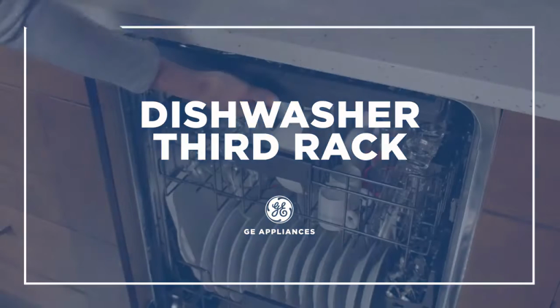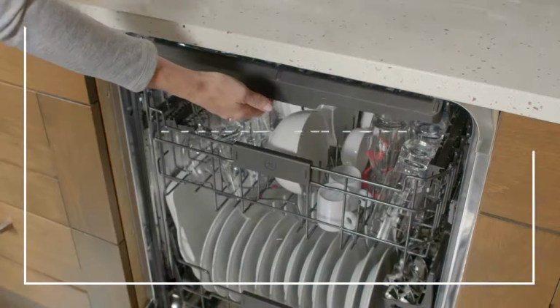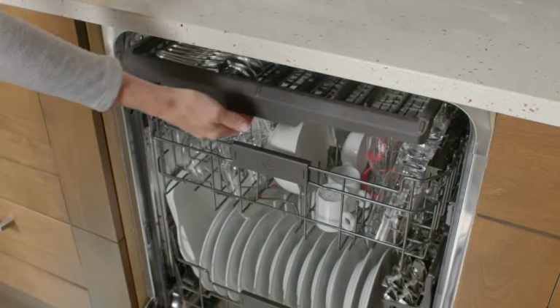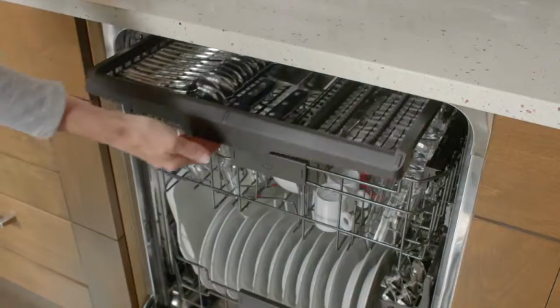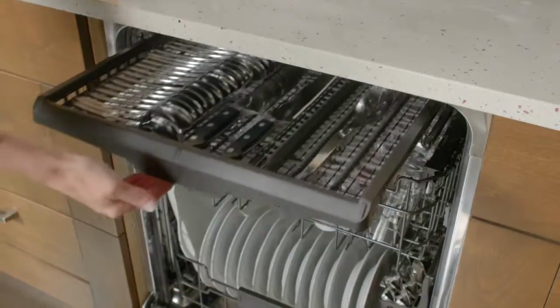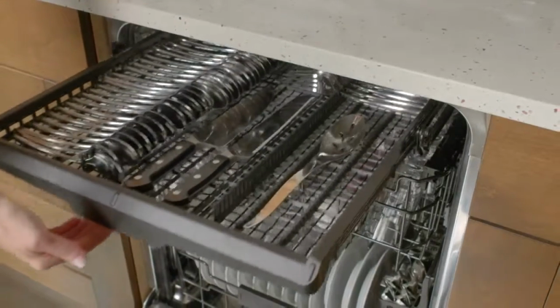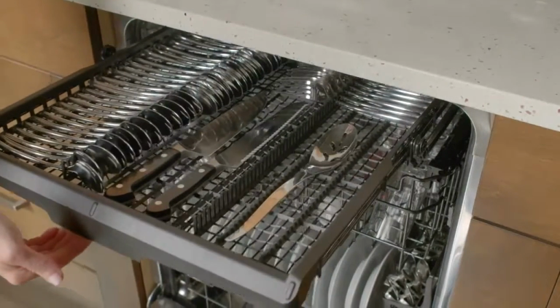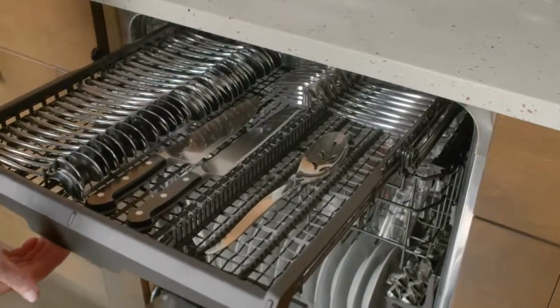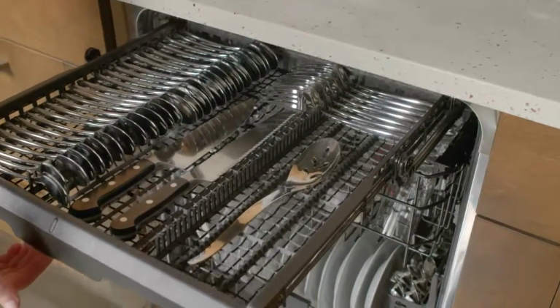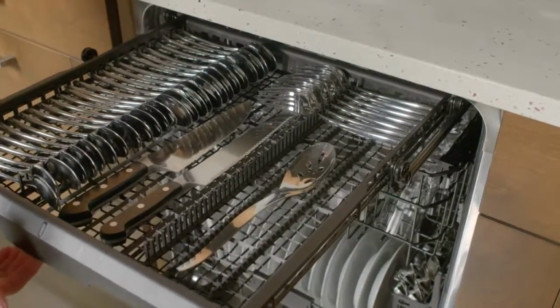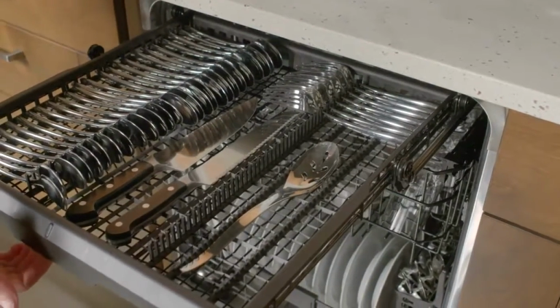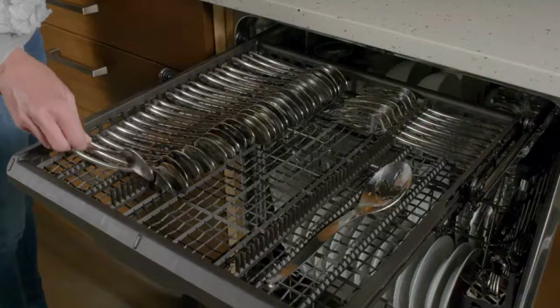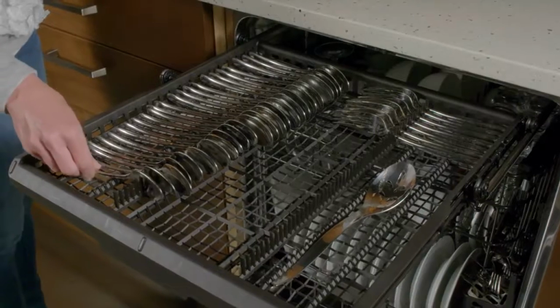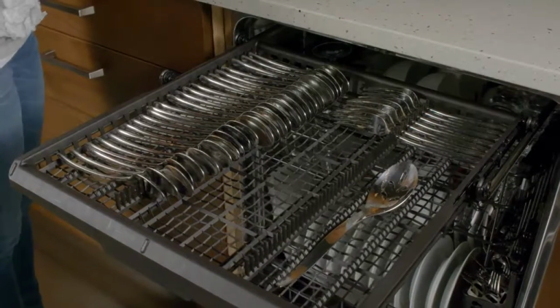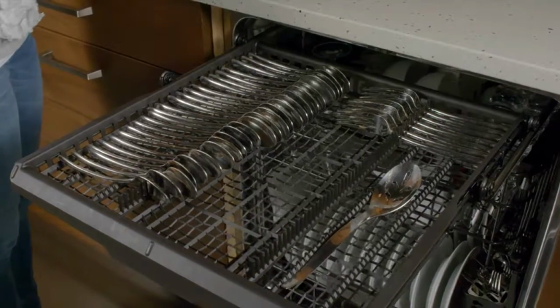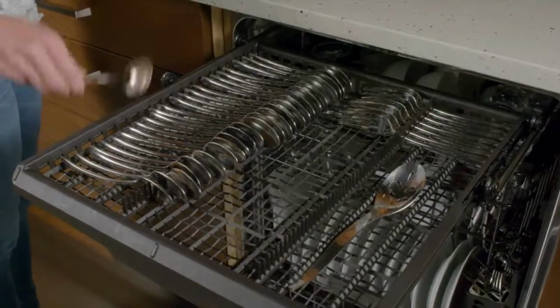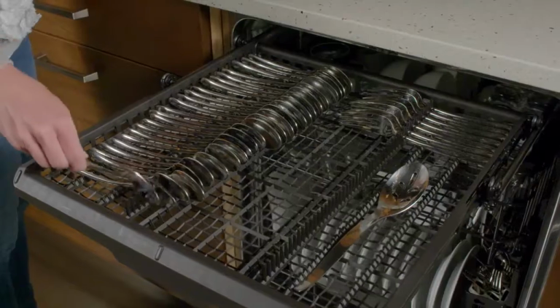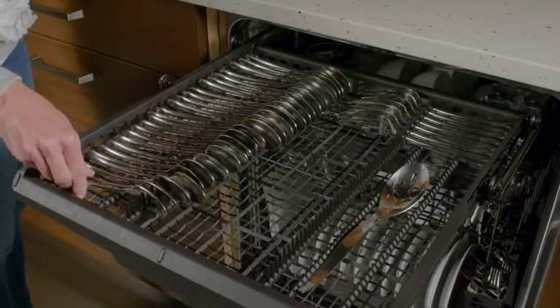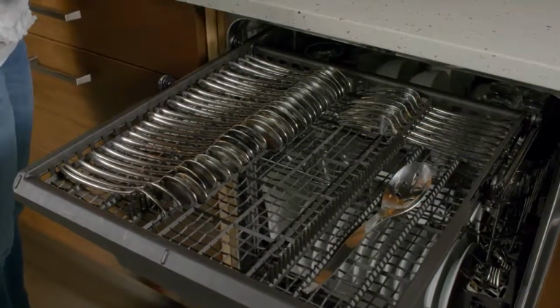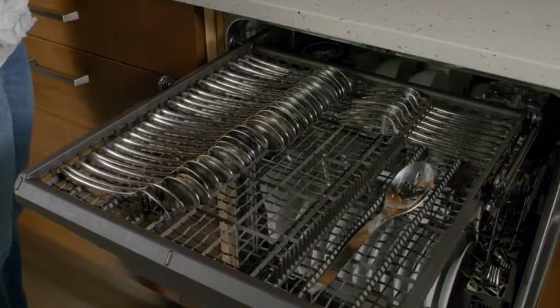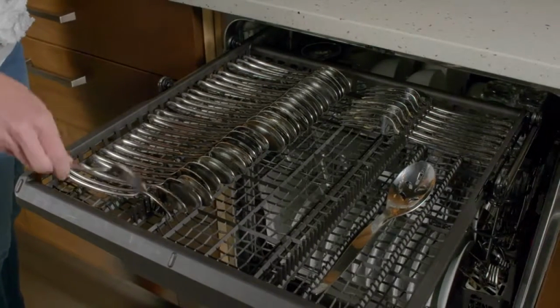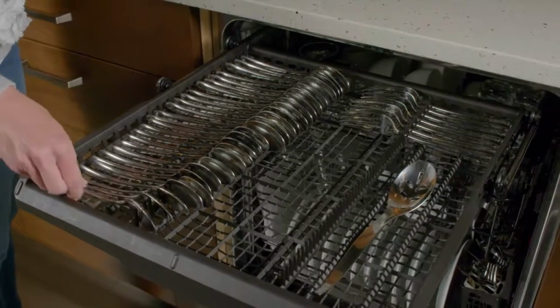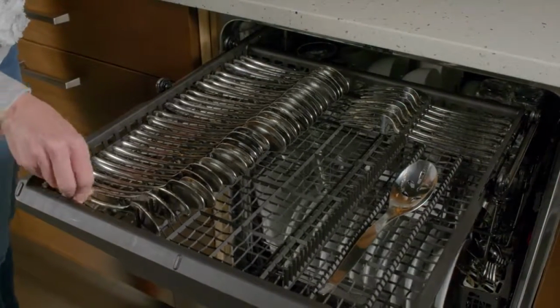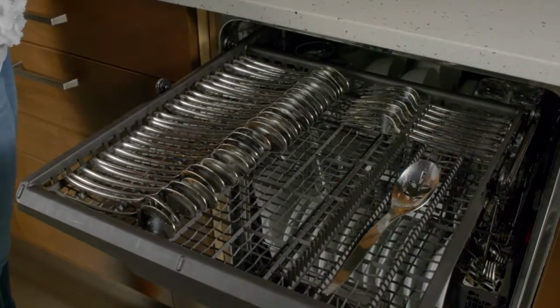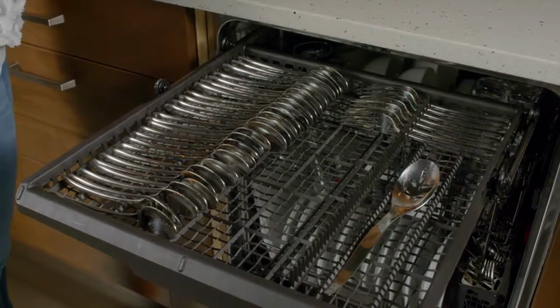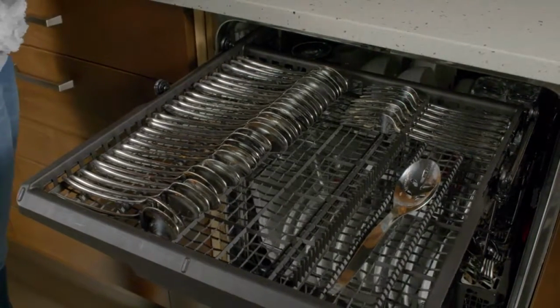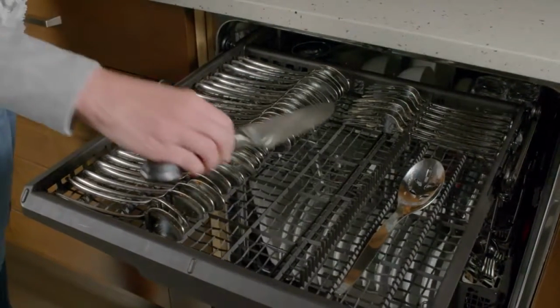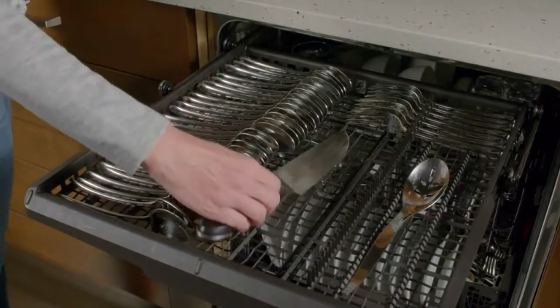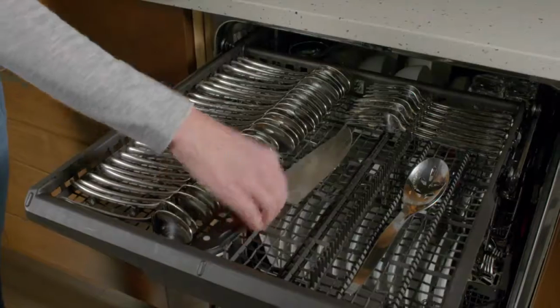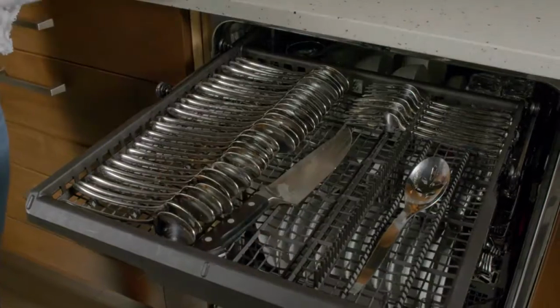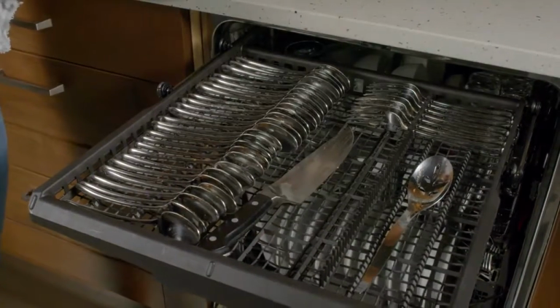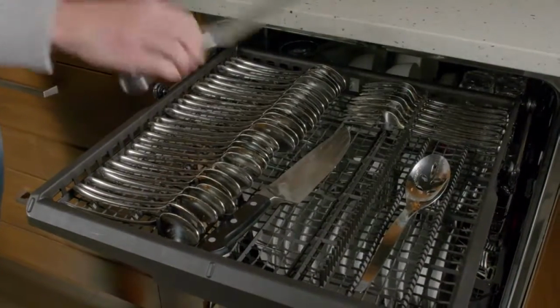Enjoy more room for hard-to-fit items. This flexible third rack can hold an entire flatware collection, but that's just the beginning. The rack is also the ideal place for knives, utensils, large spoons, and lots more.